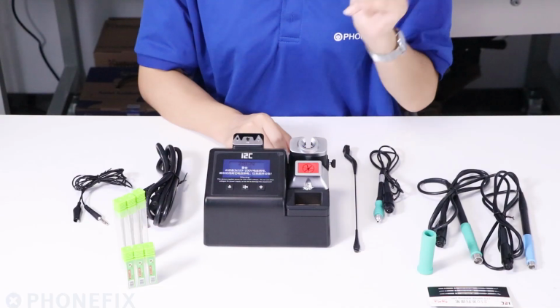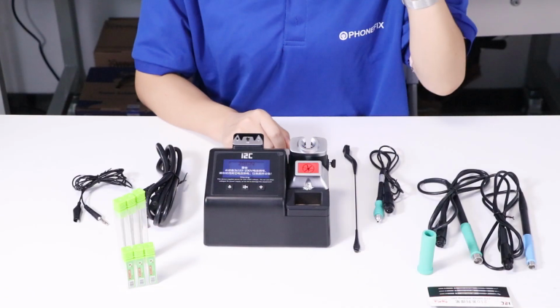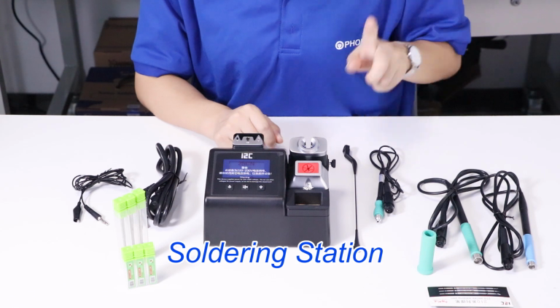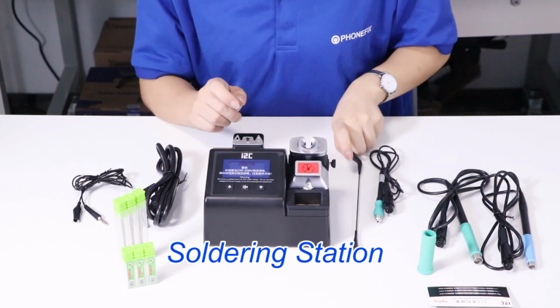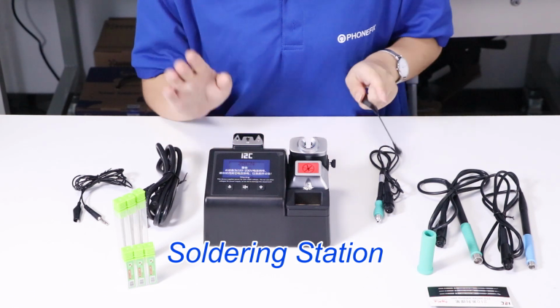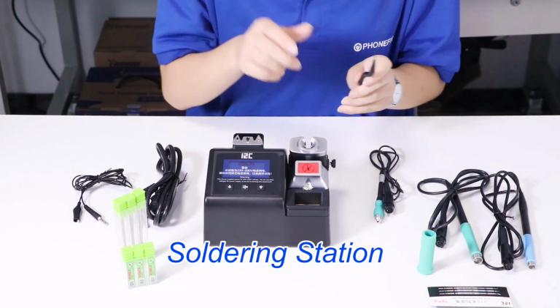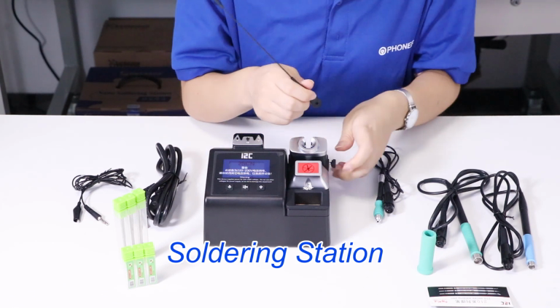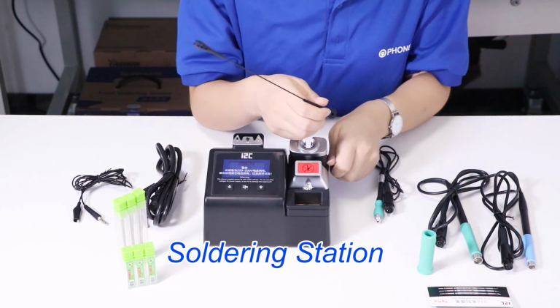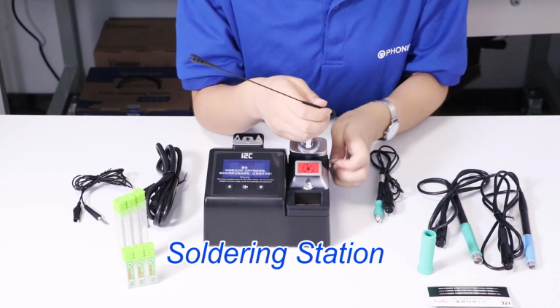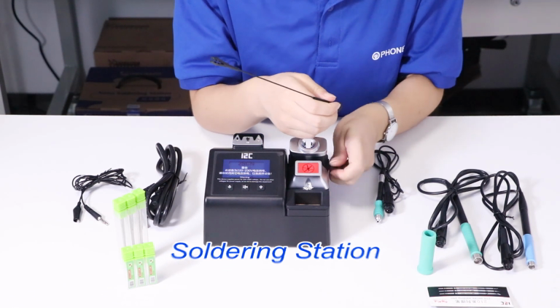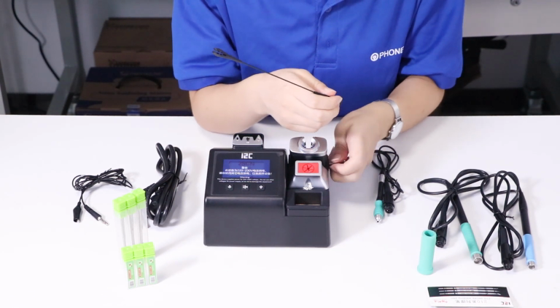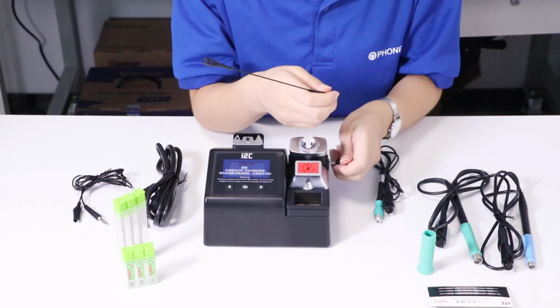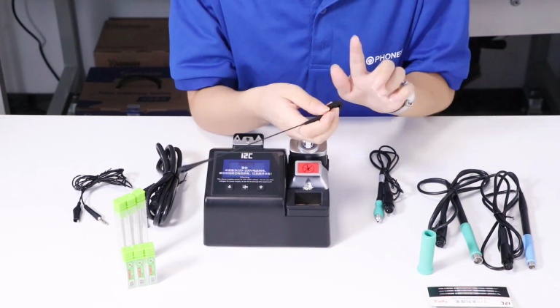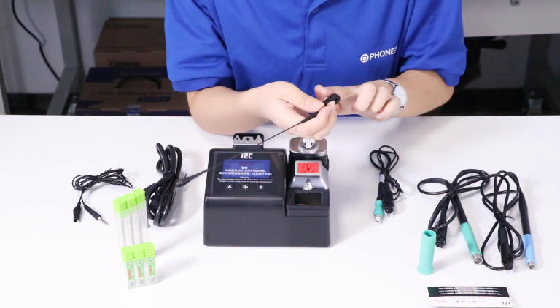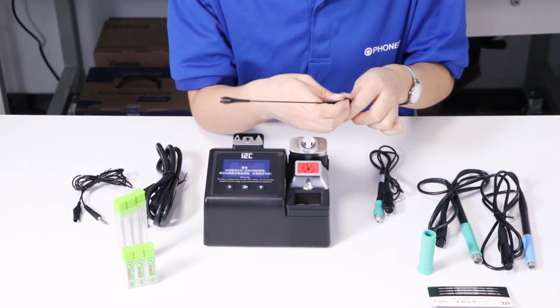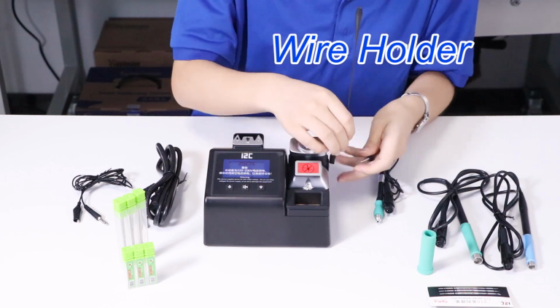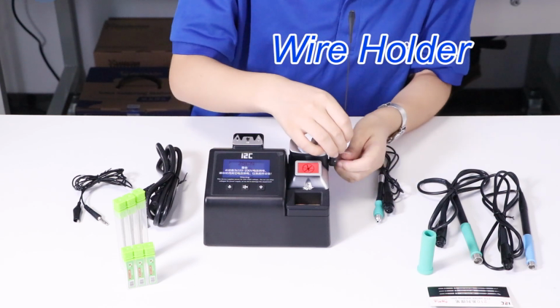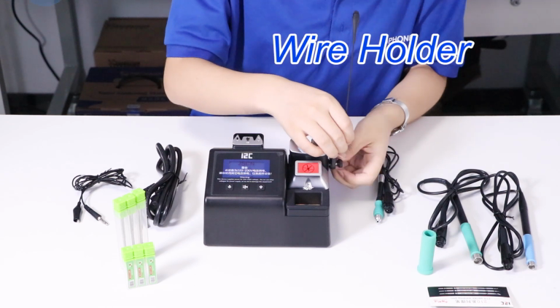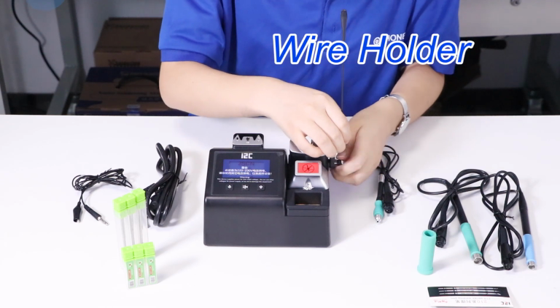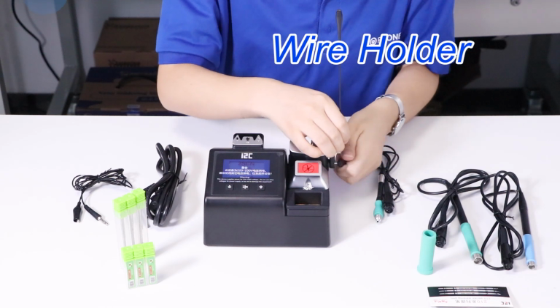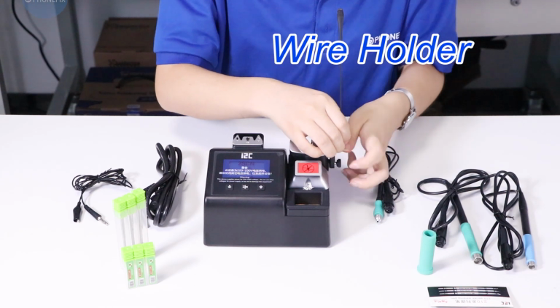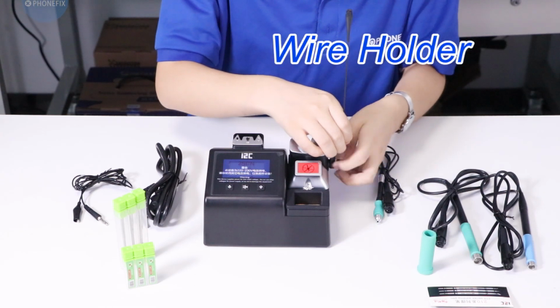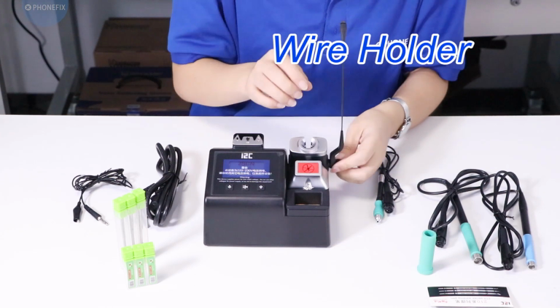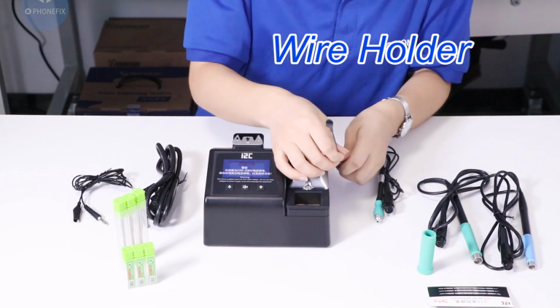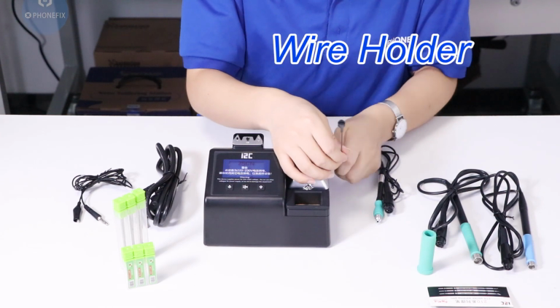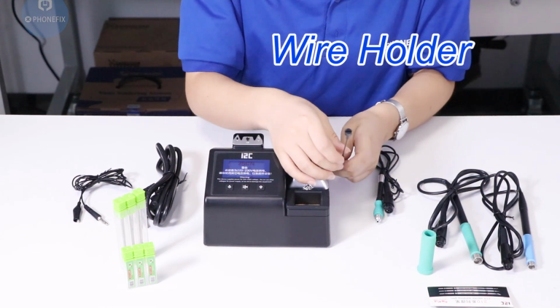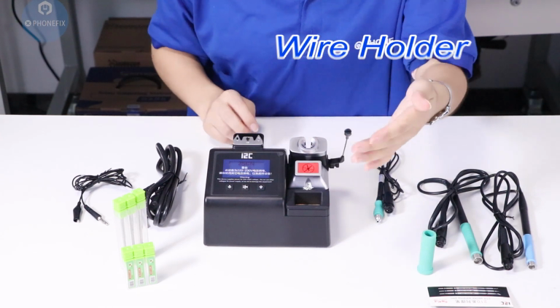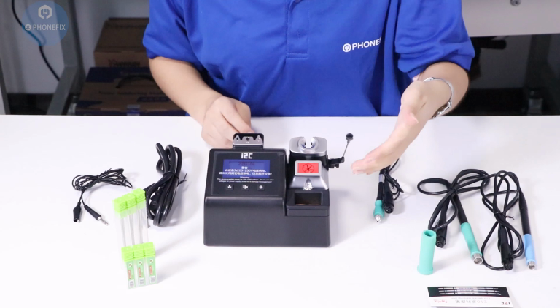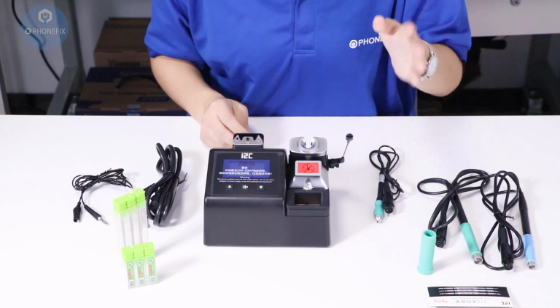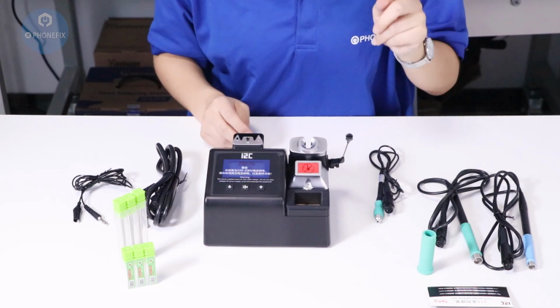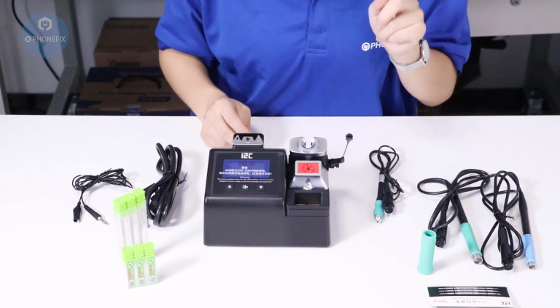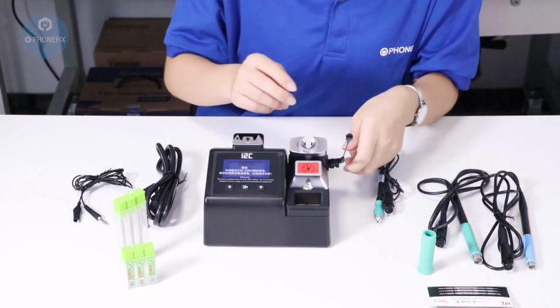Now I will install the solder station. First step, install the root. You can fix it in a different direction.